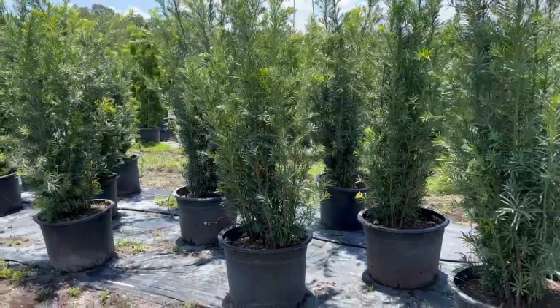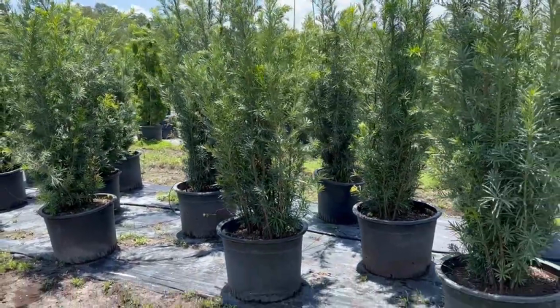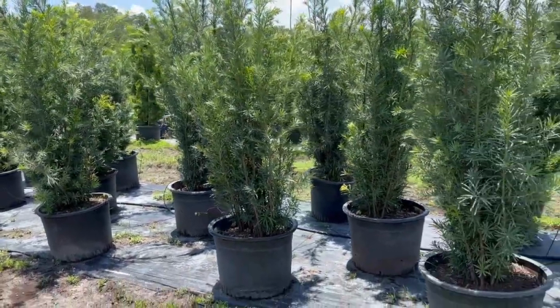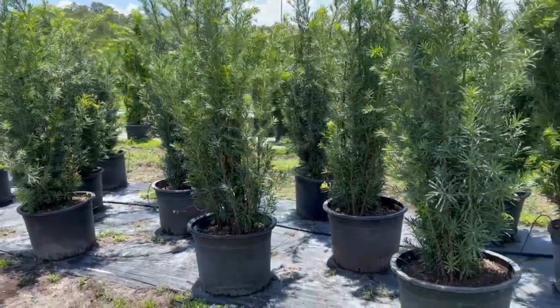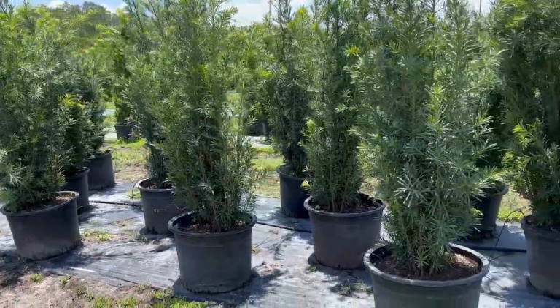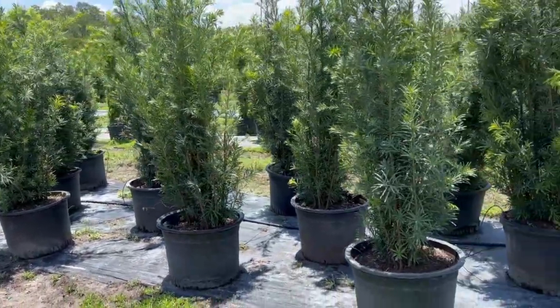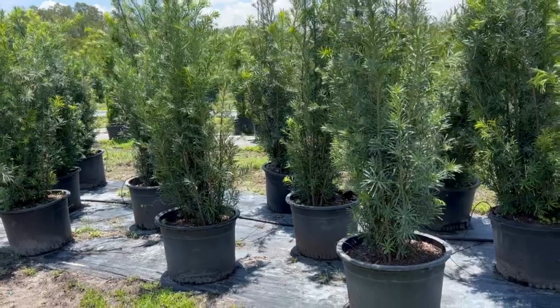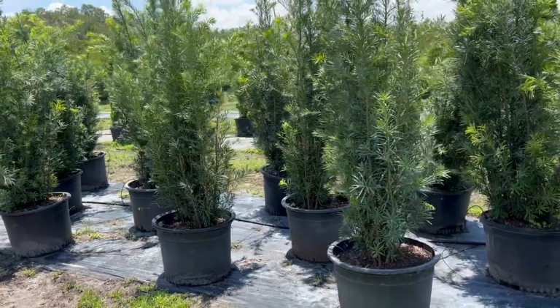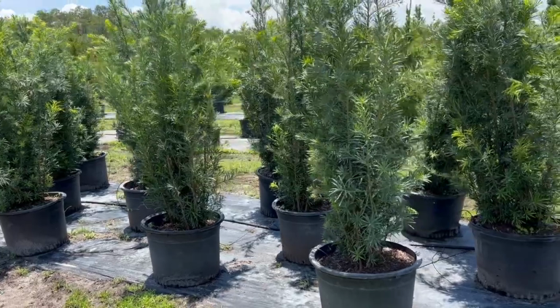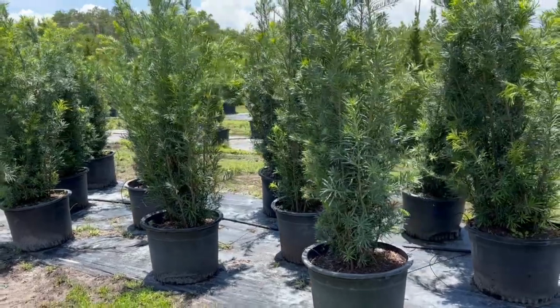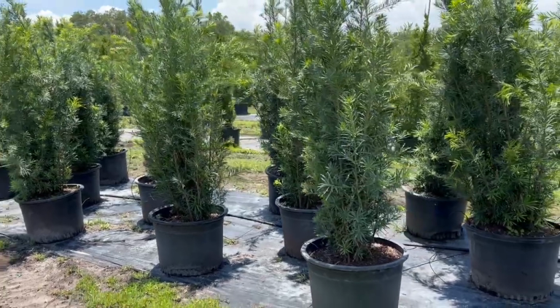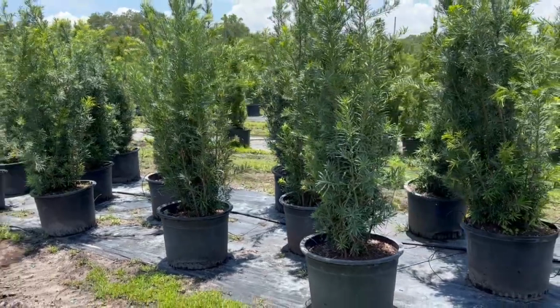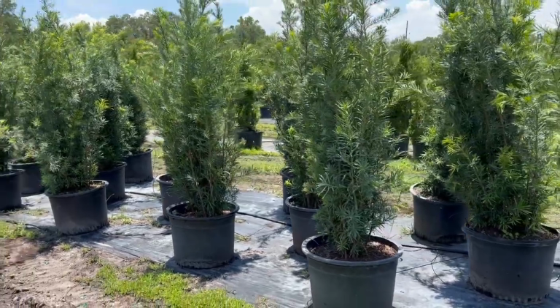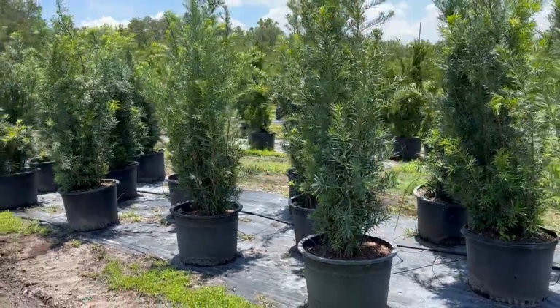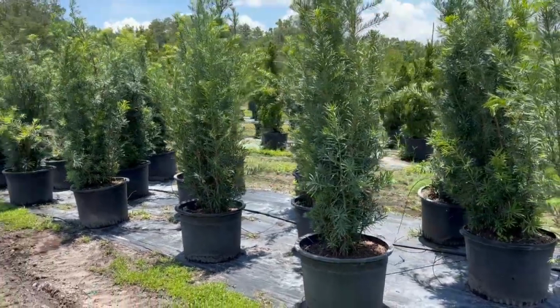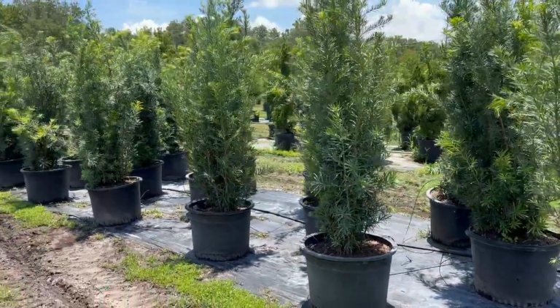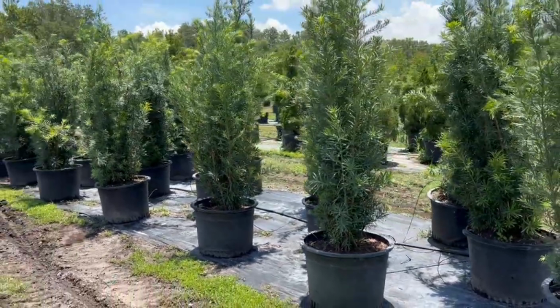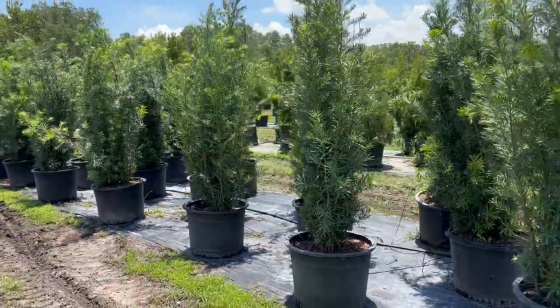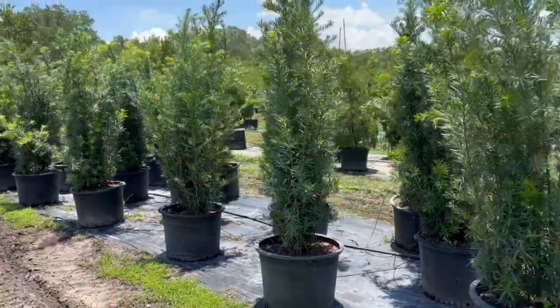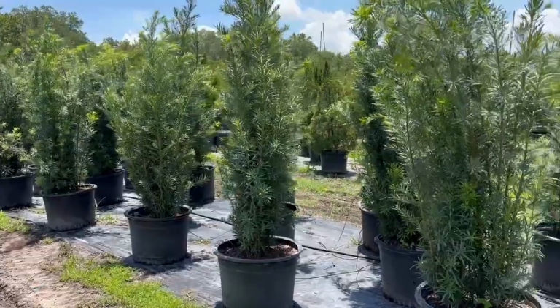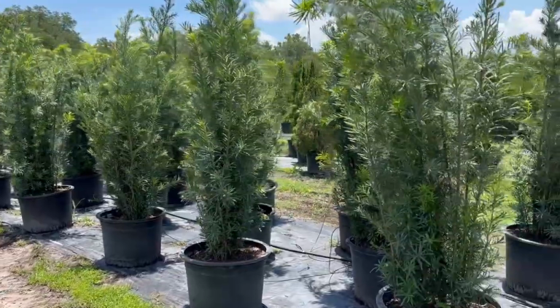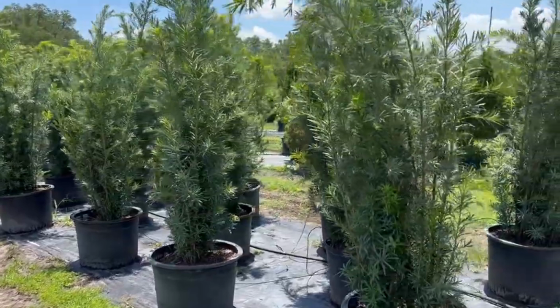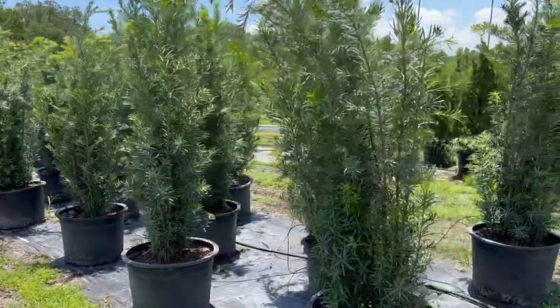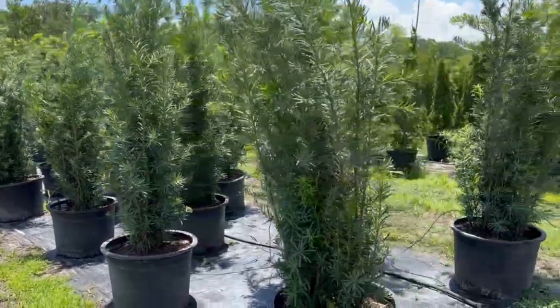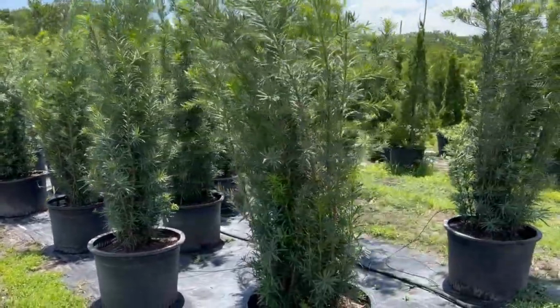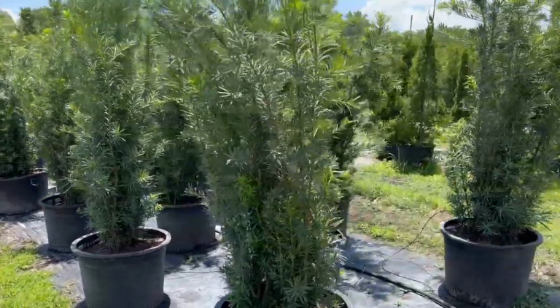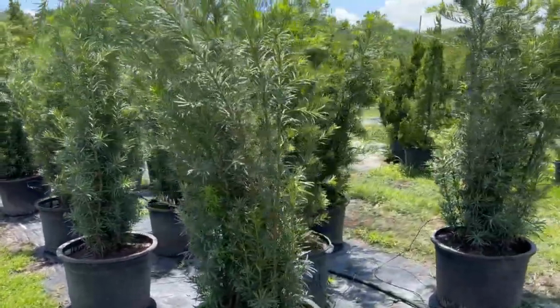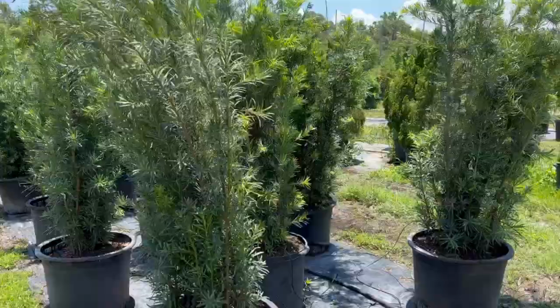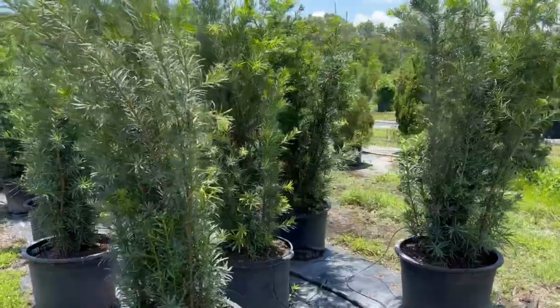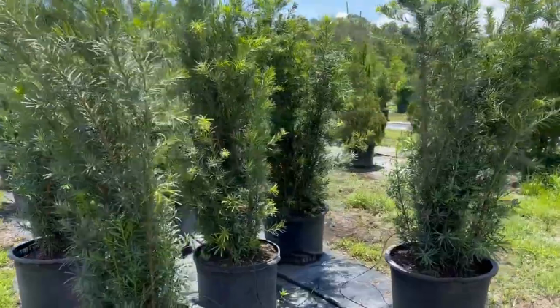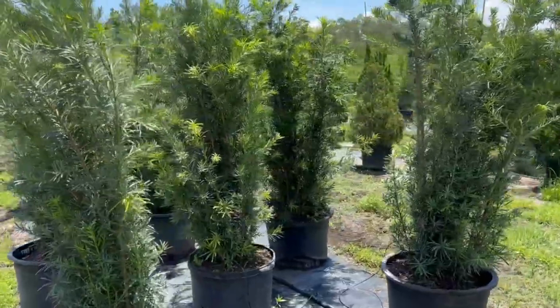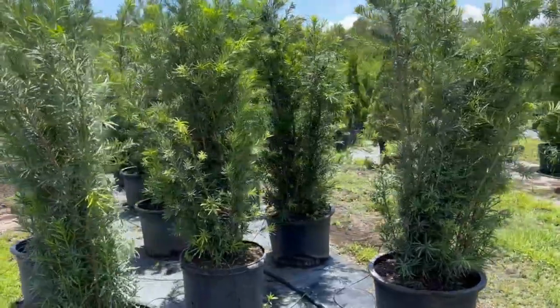looking at these beautiful six to seven foot podocarpus. These are available, and they are perfect for a privacy screen that